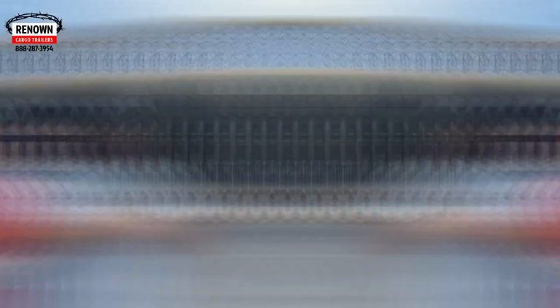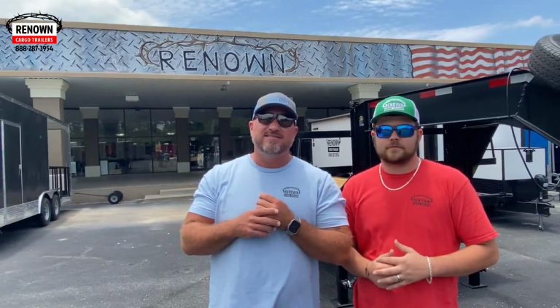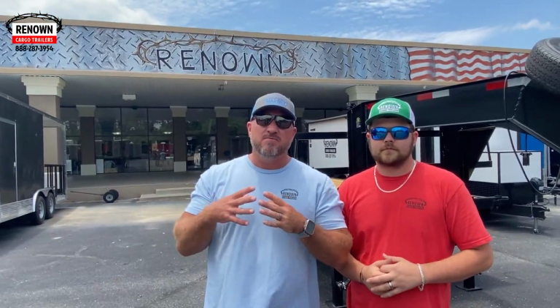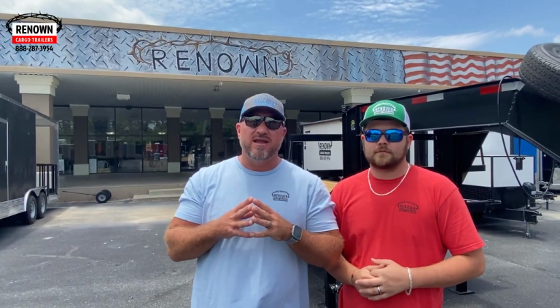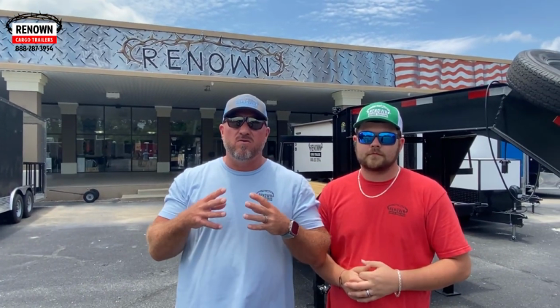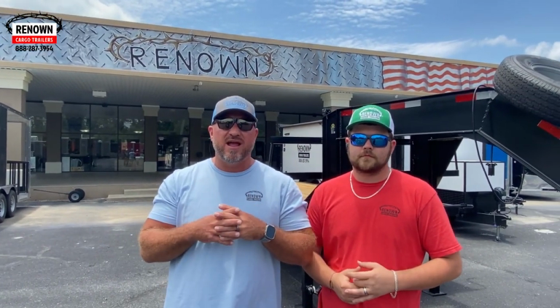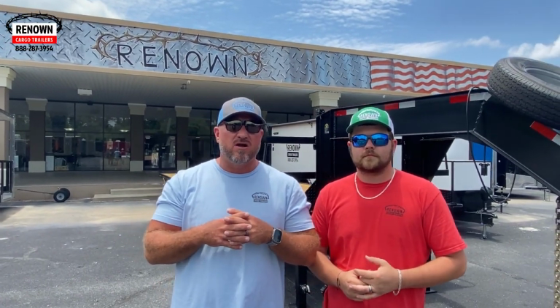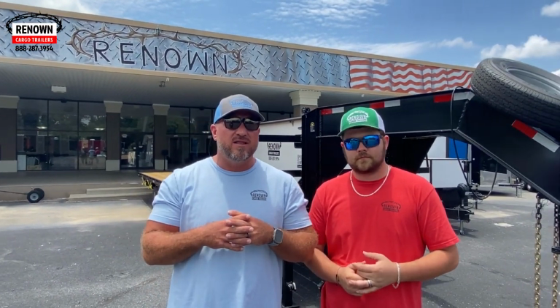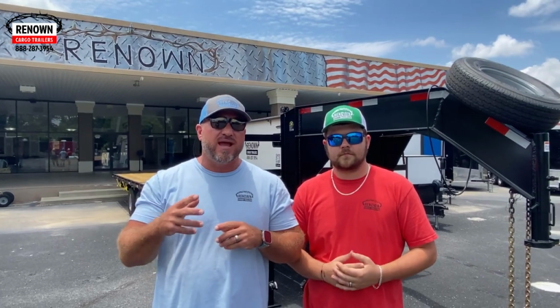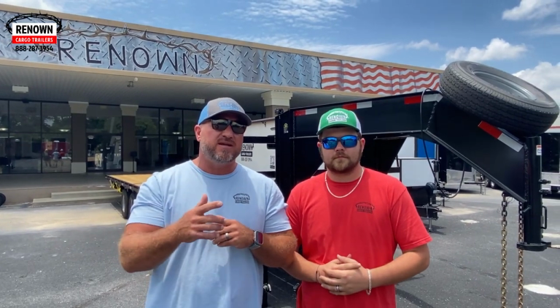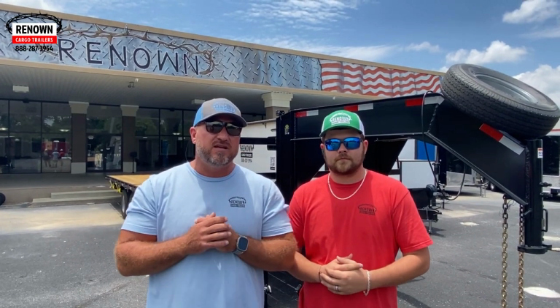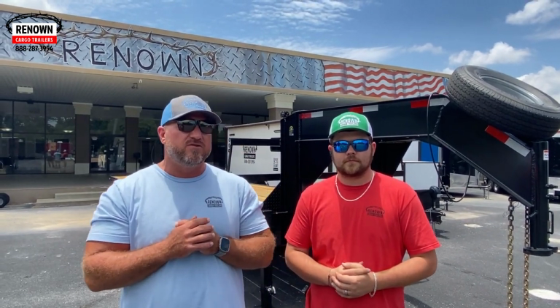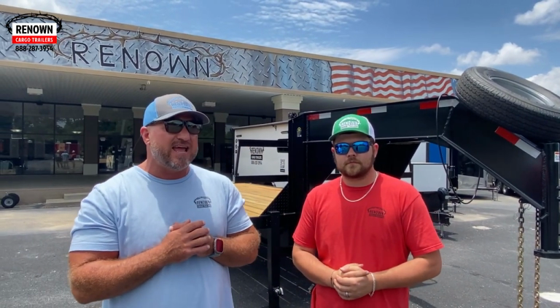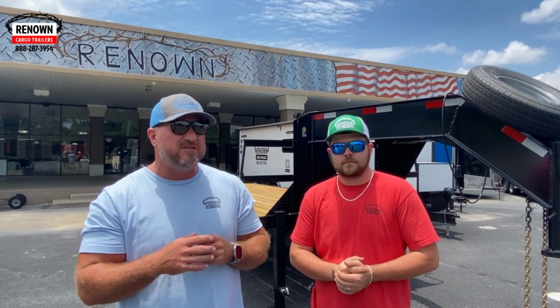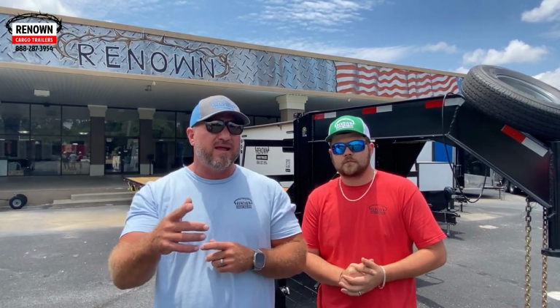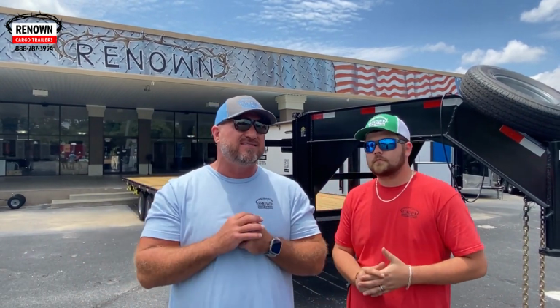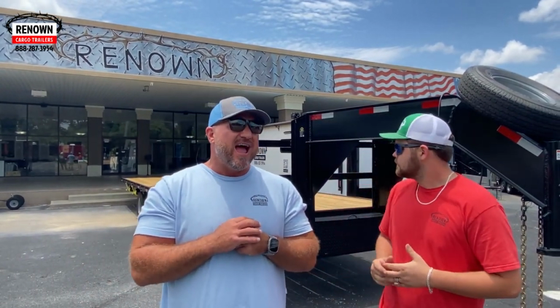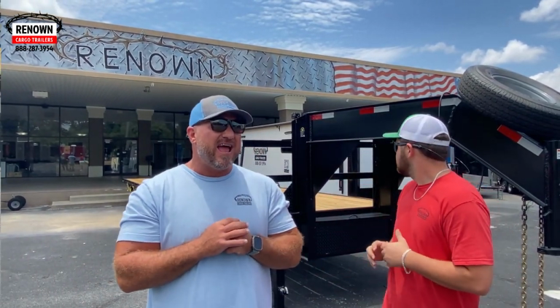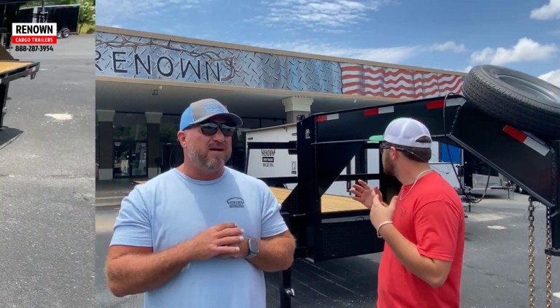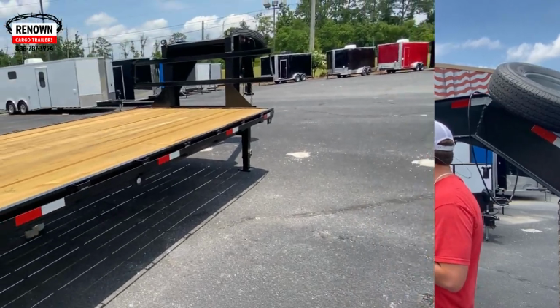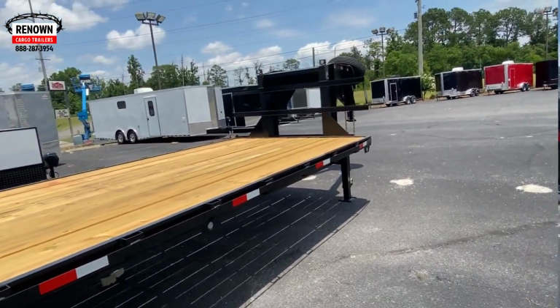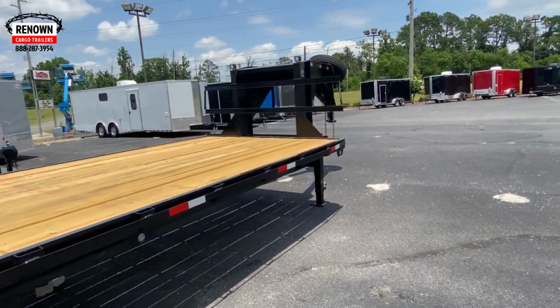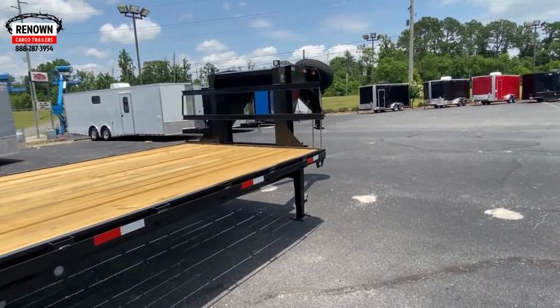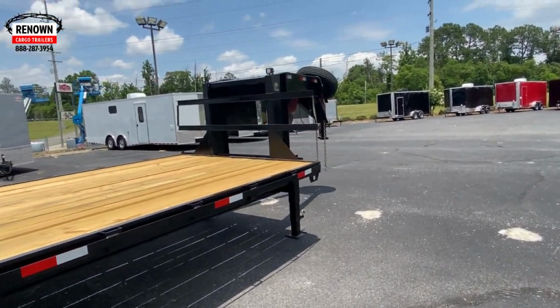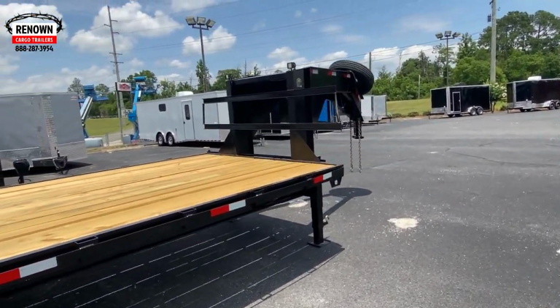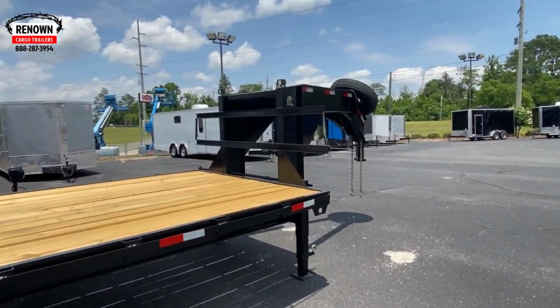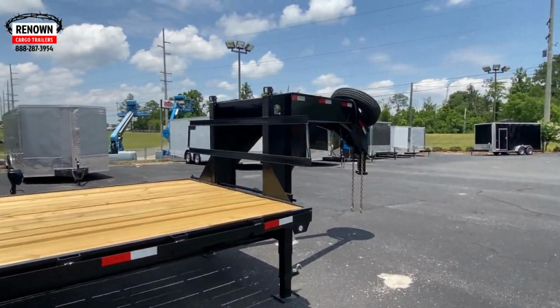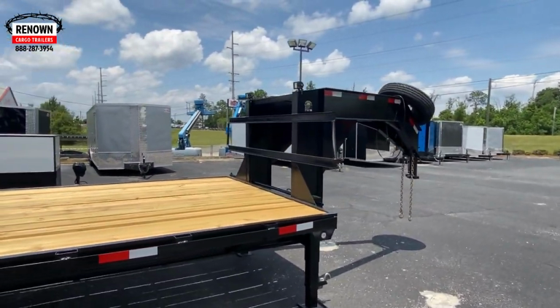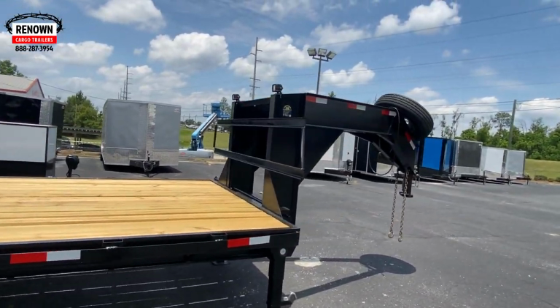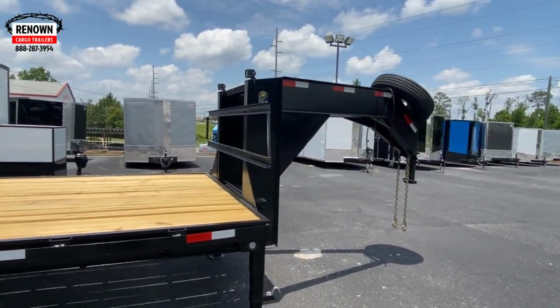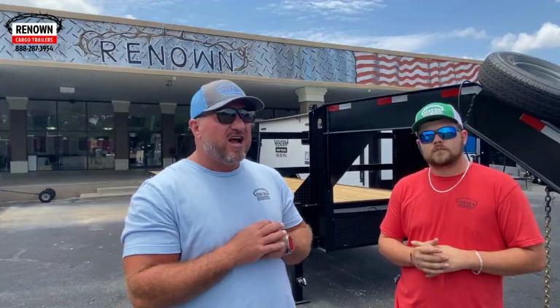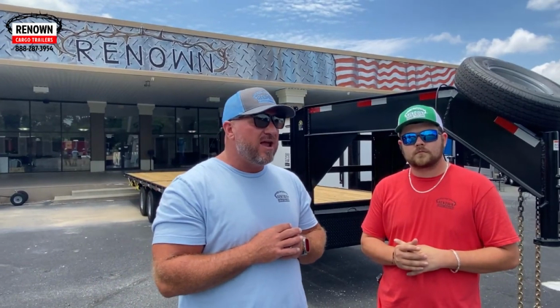Hey guys, it's Lane Morgan here, owner of Renown Cargo Trailers, and we got a special deal for you today. We've just got this eight and a half by 35 foot — it is a gooseneck open hot shot trailer.